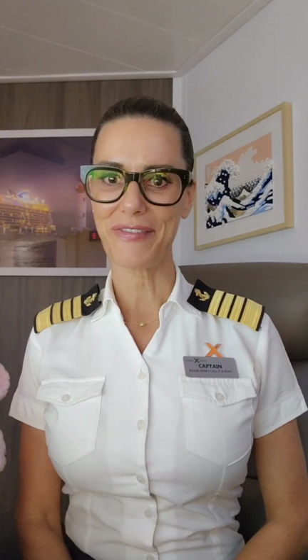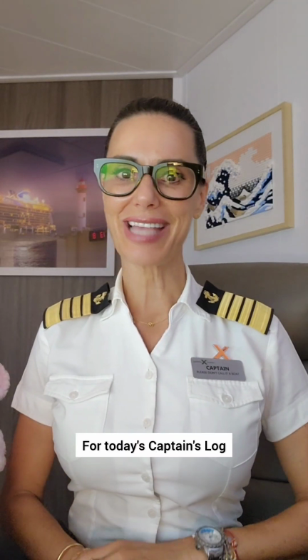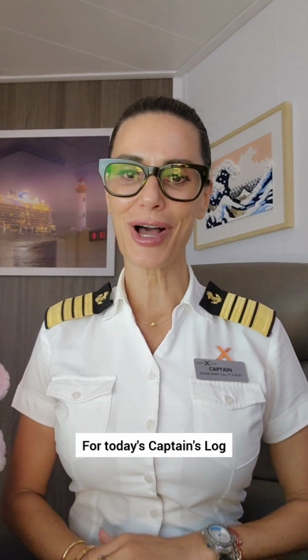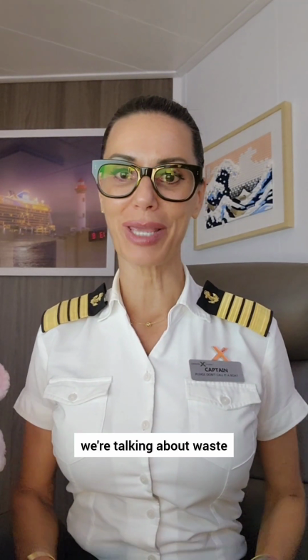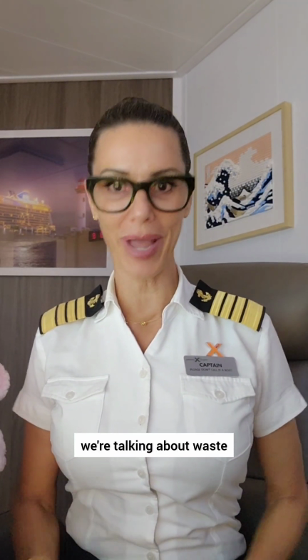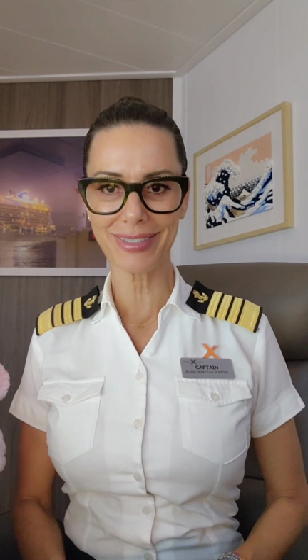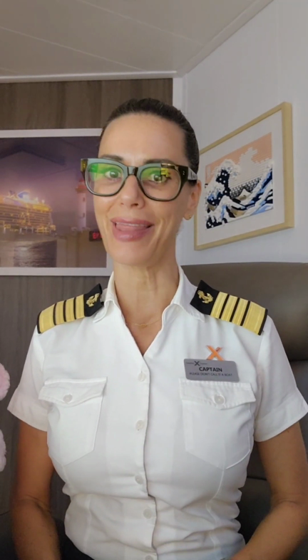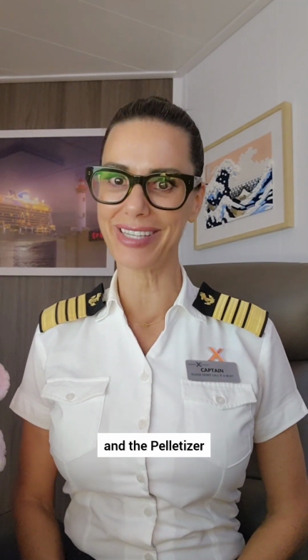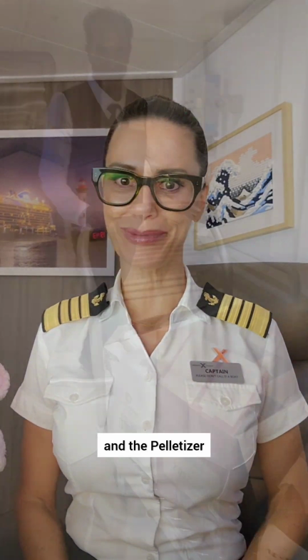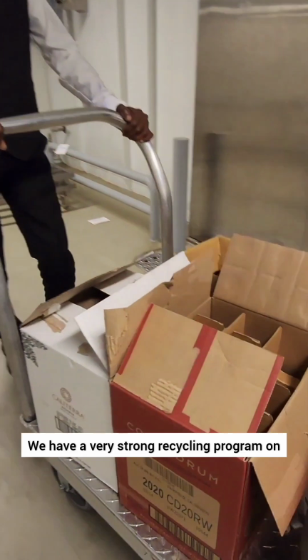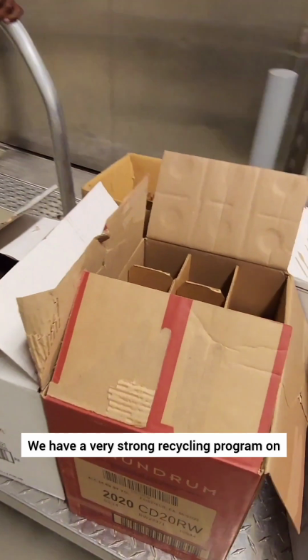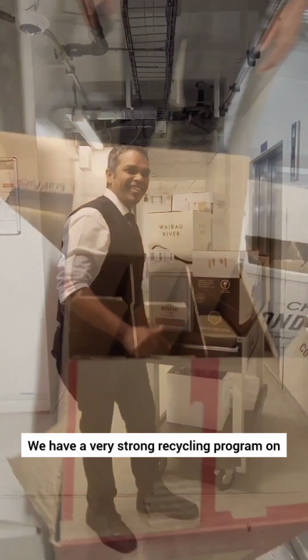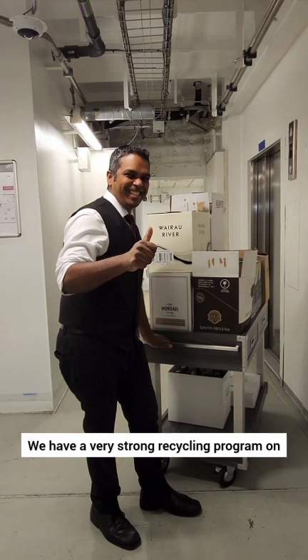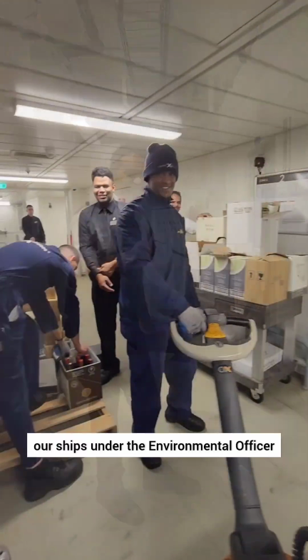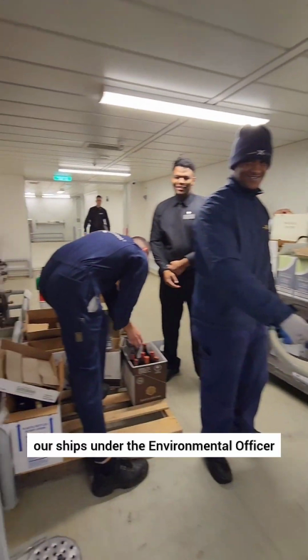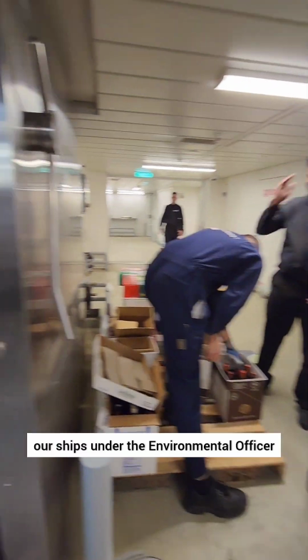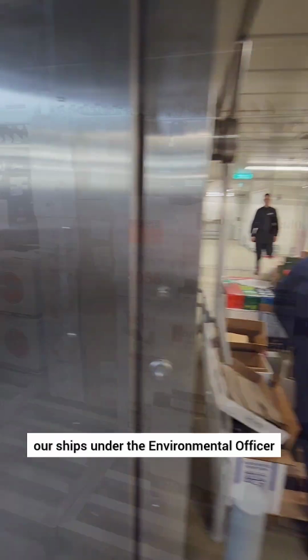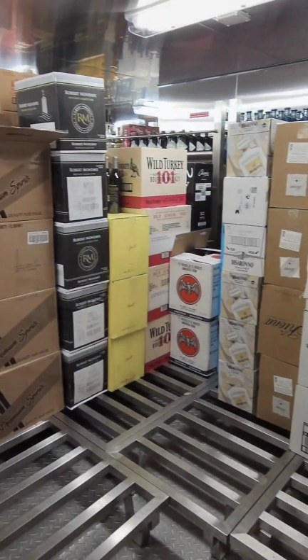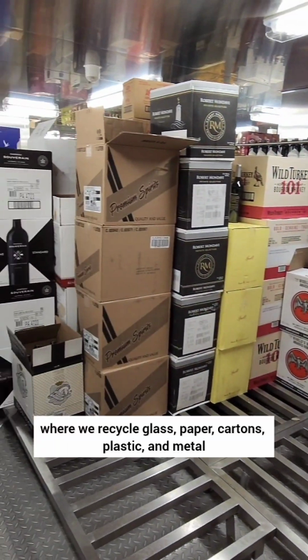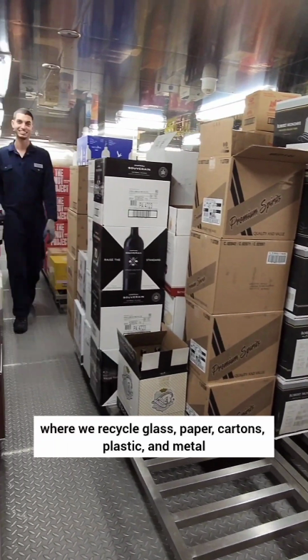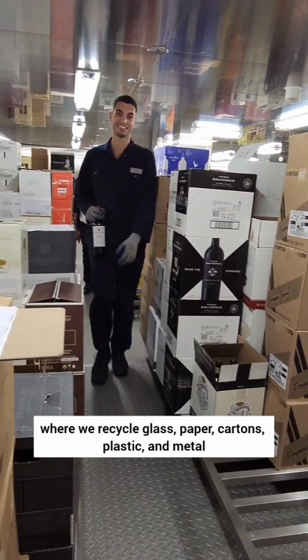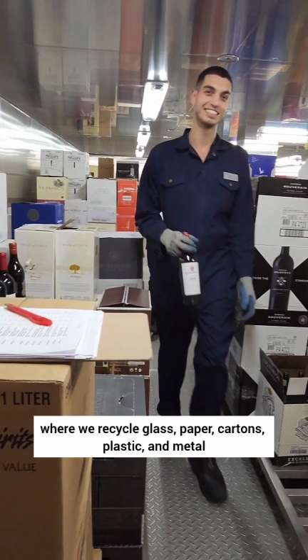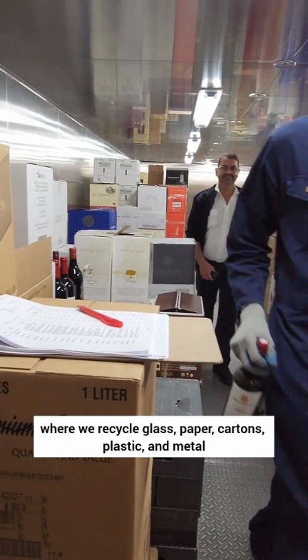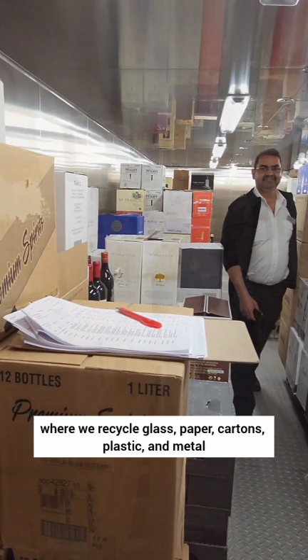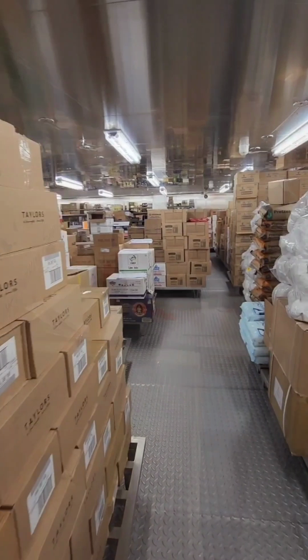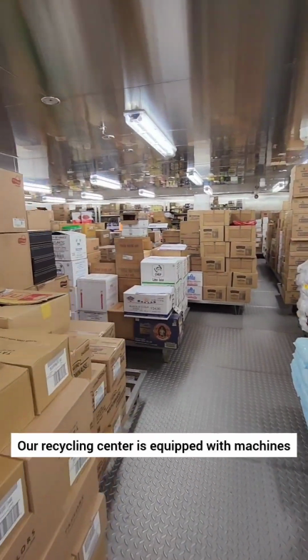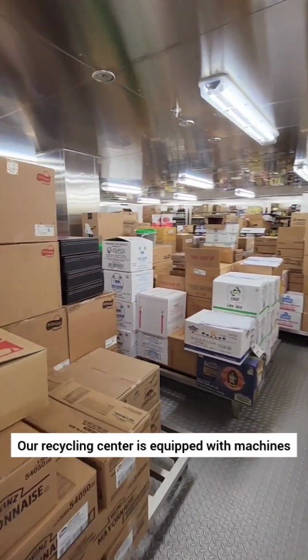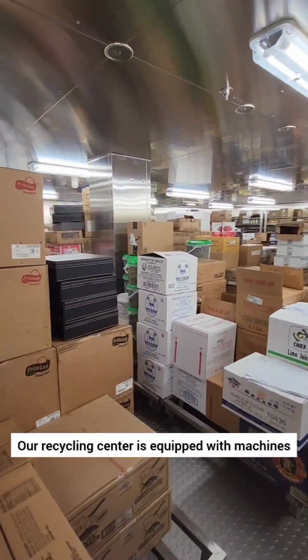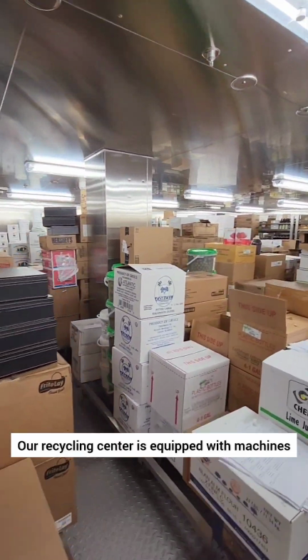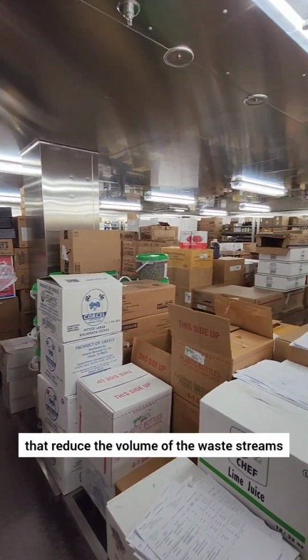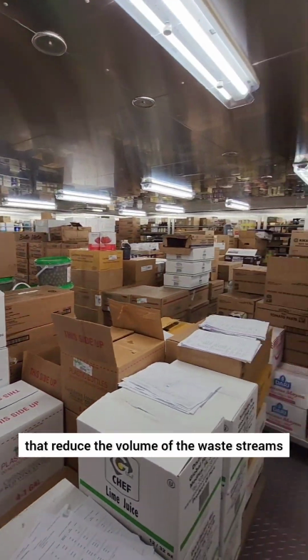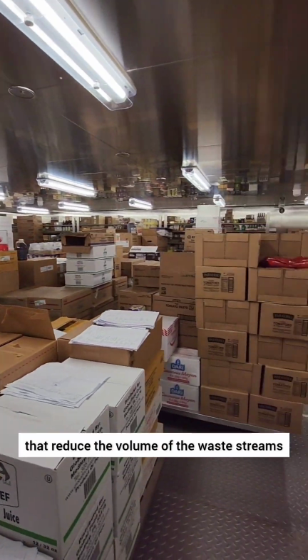For today's Captain's Log, we're talking about waste and the Pelletizer. We have a very strong recycling program on our ships under the Environmental Officer, where we recycle glass, paper, cartons, plastic, and metal. Our recycling center is equipped with machines that reduce the volume of the waste streams.